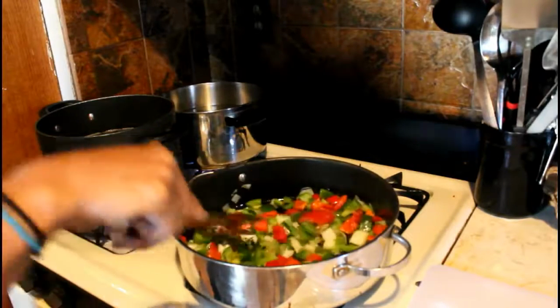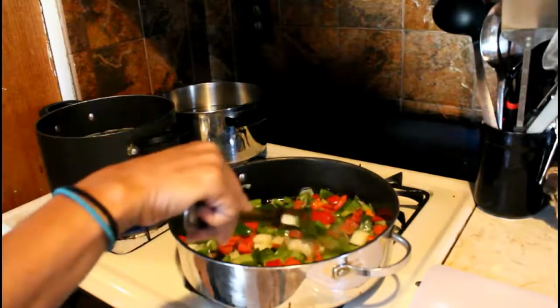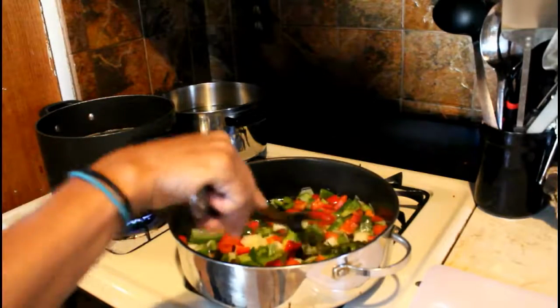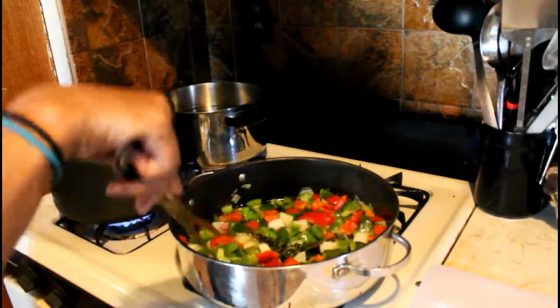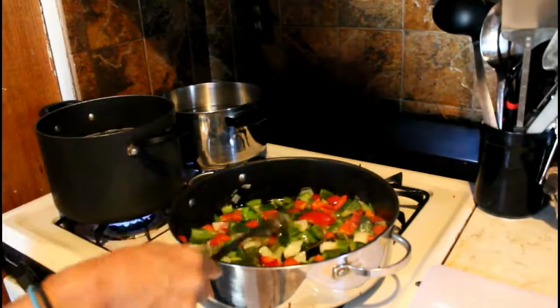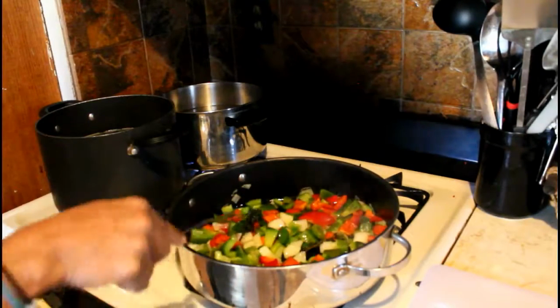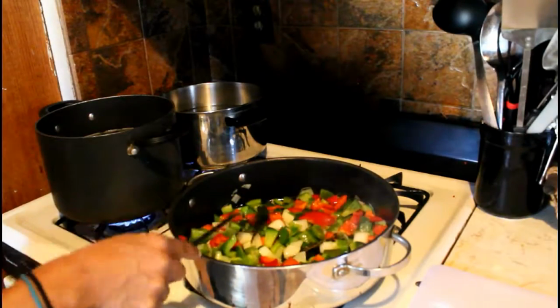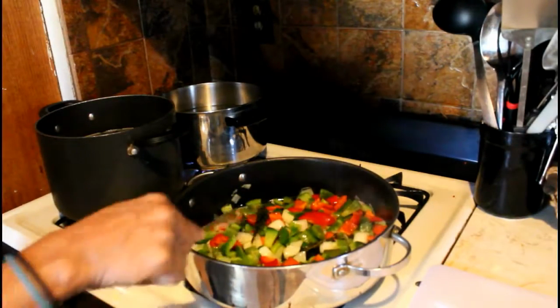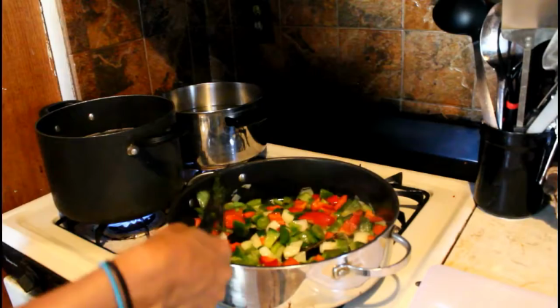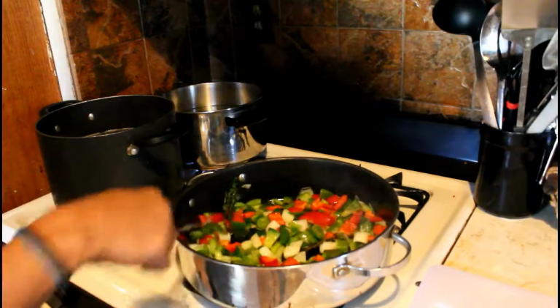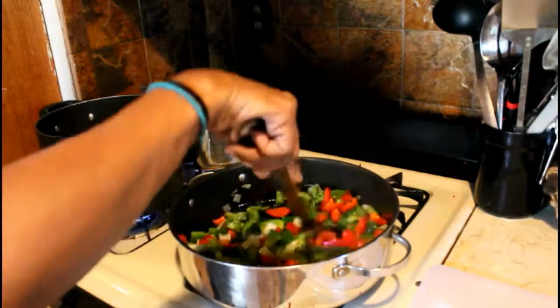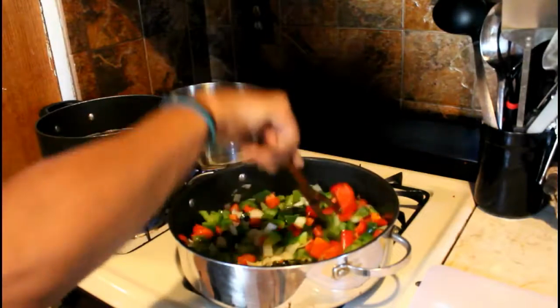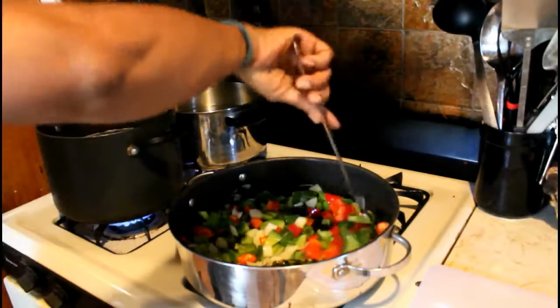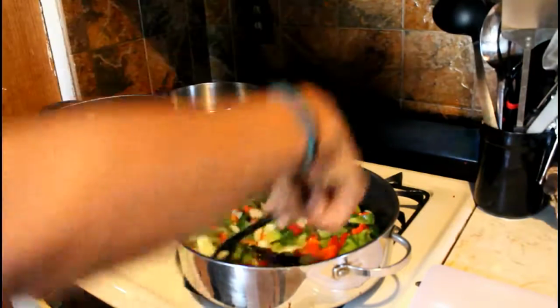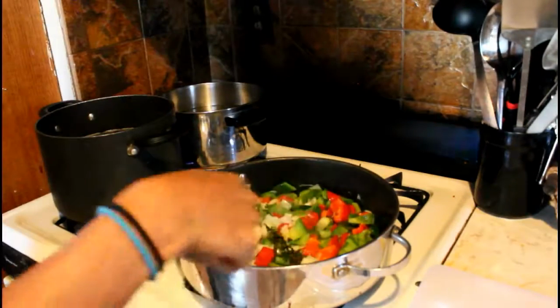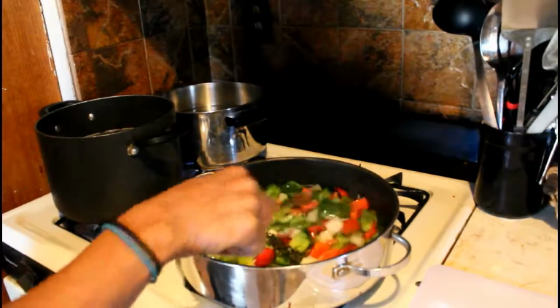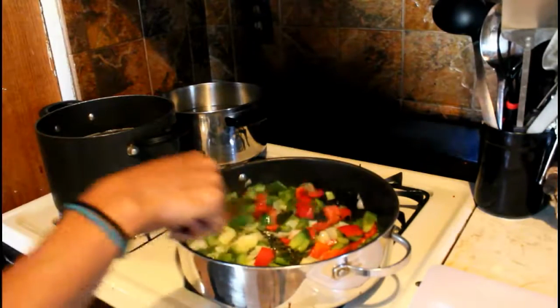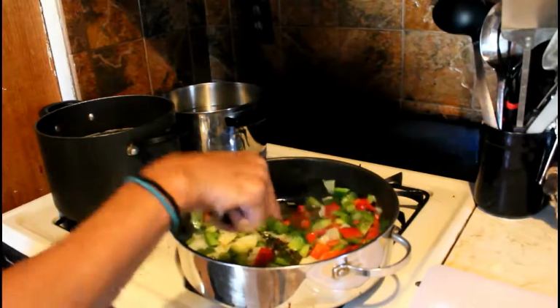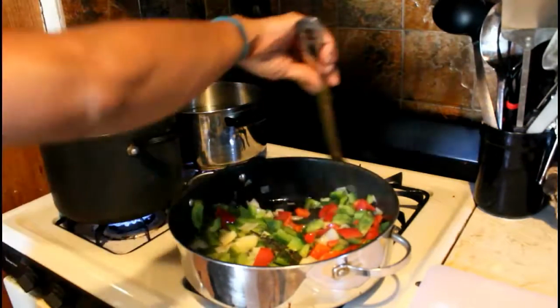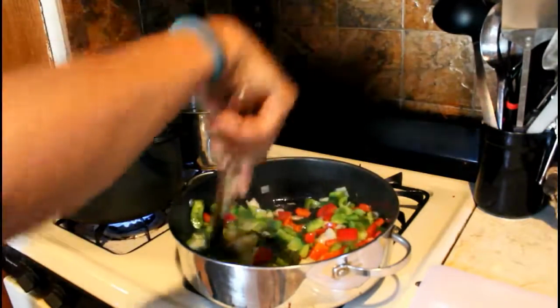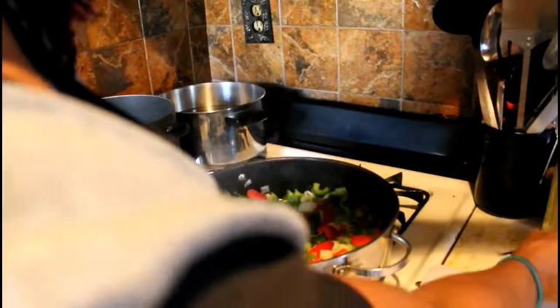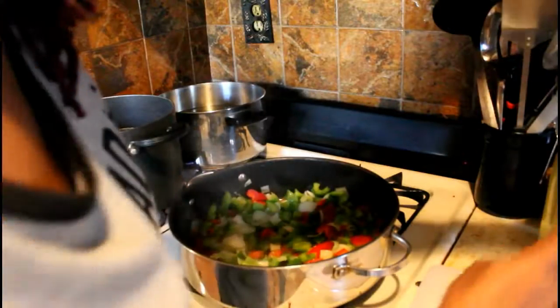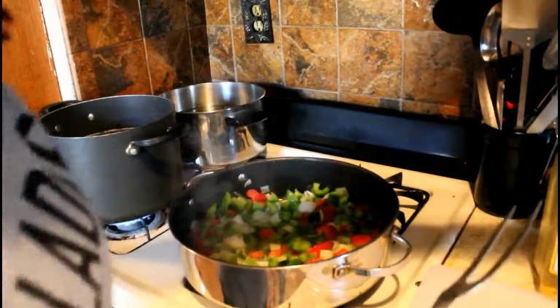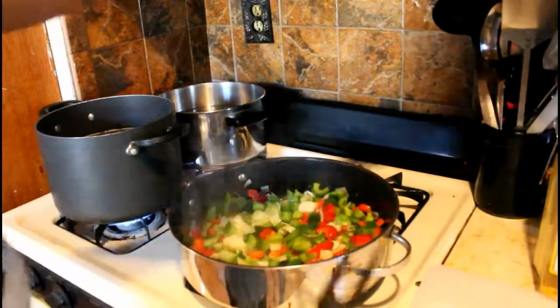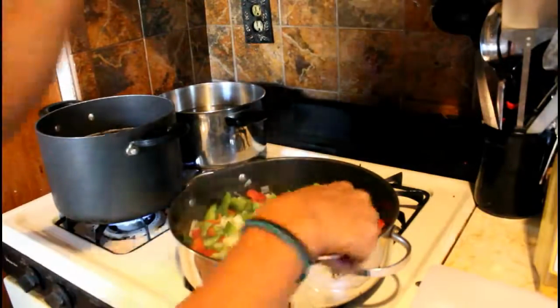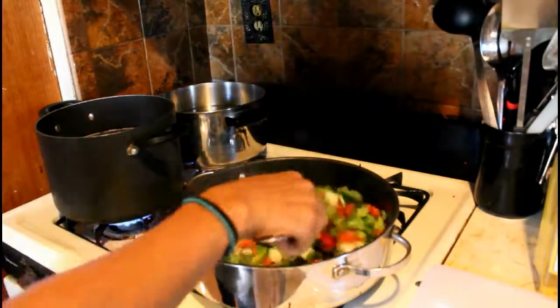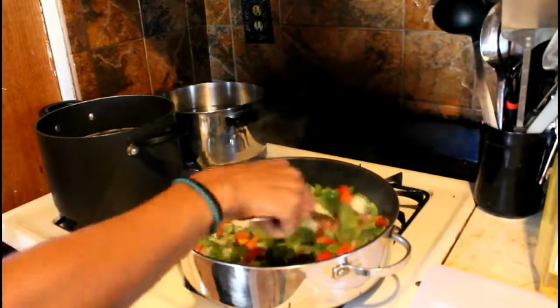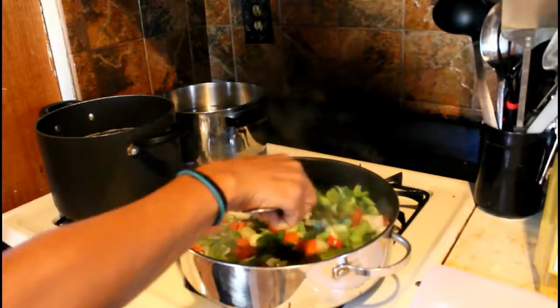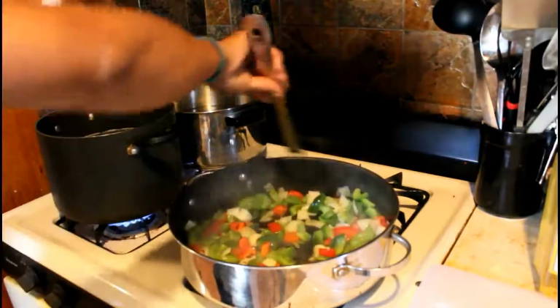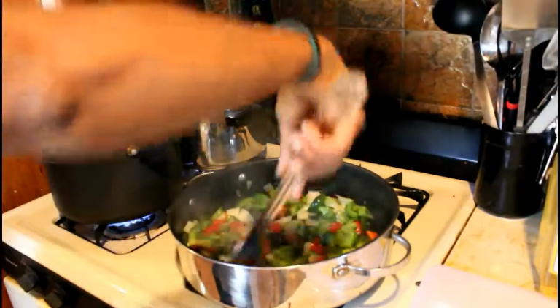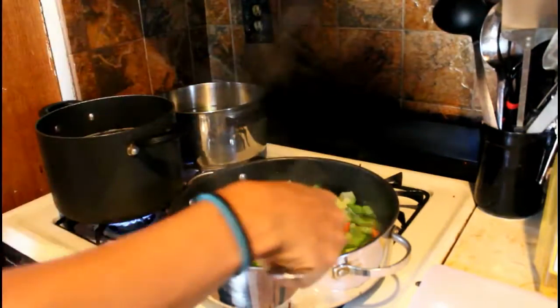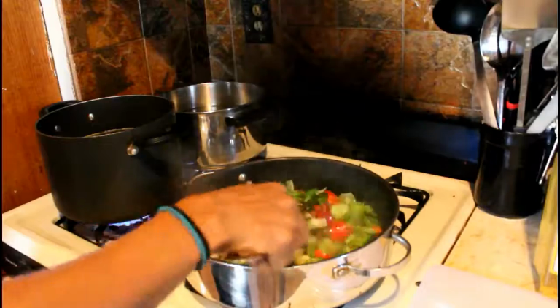I'm adding the thyme as a whole sprig so you don't end up with a lot of little pieces in there. We're just going to let this sauté down and then come back.